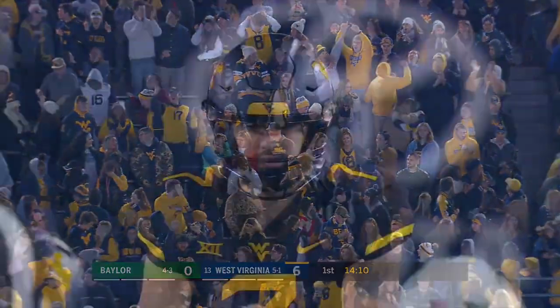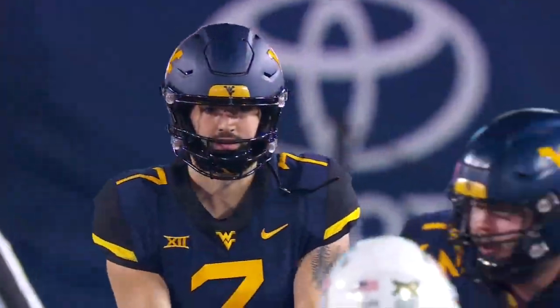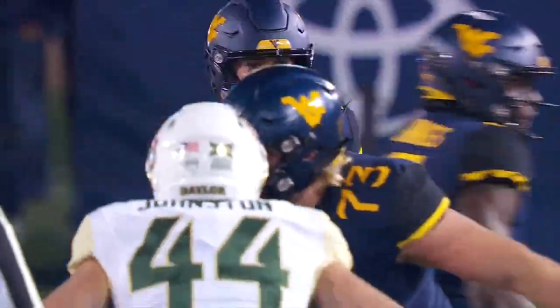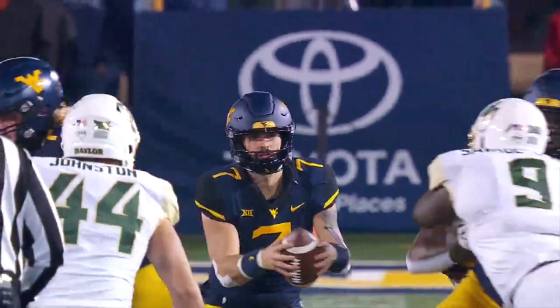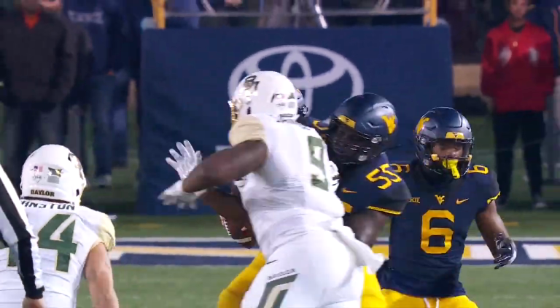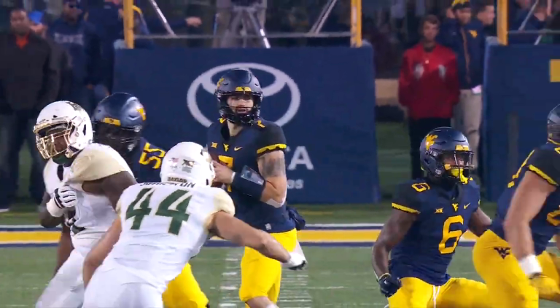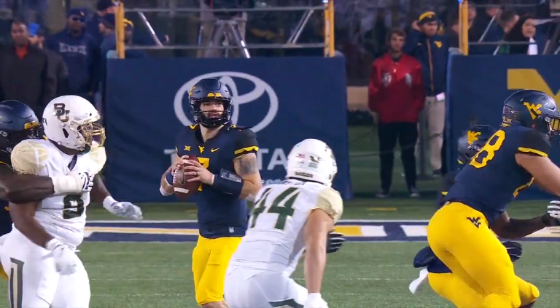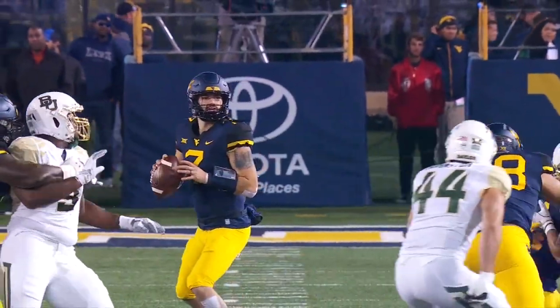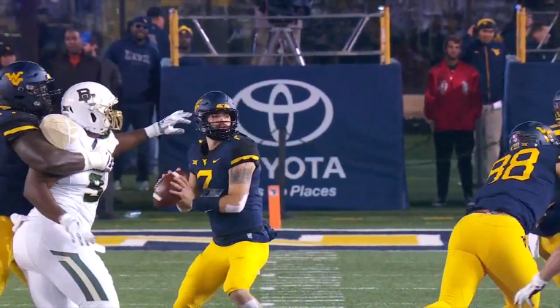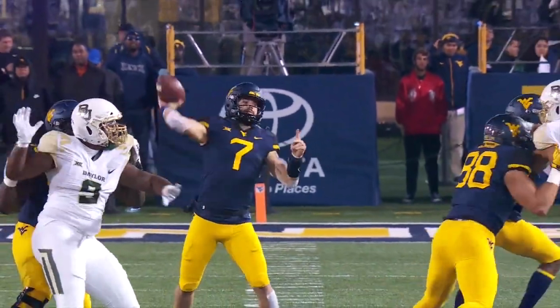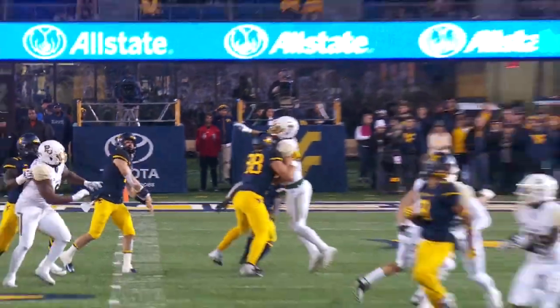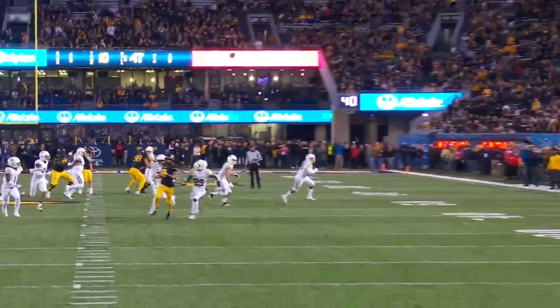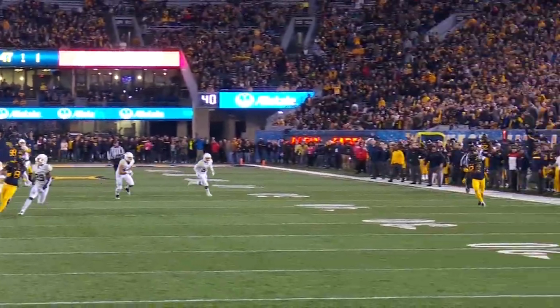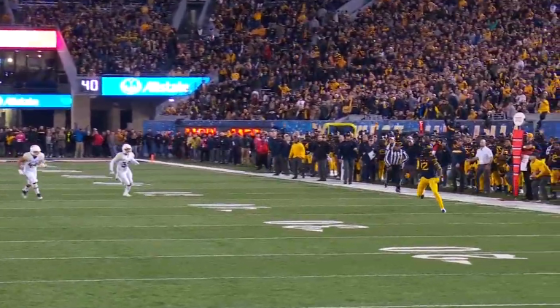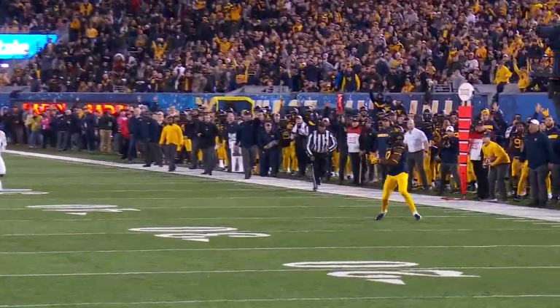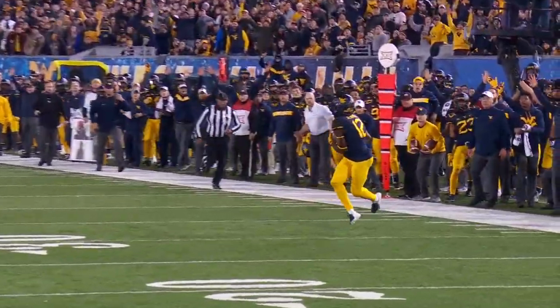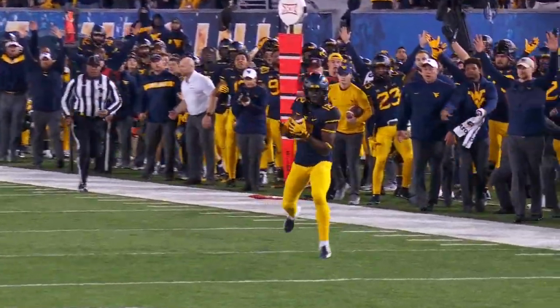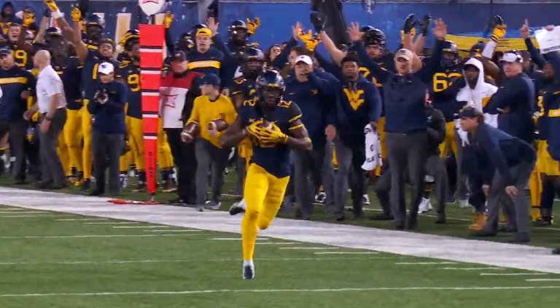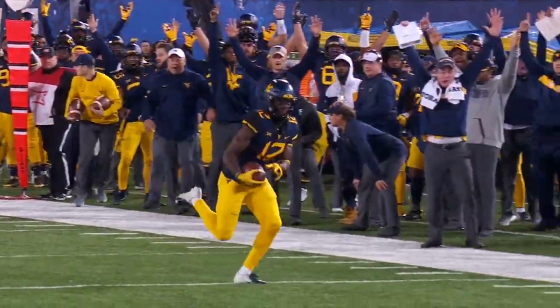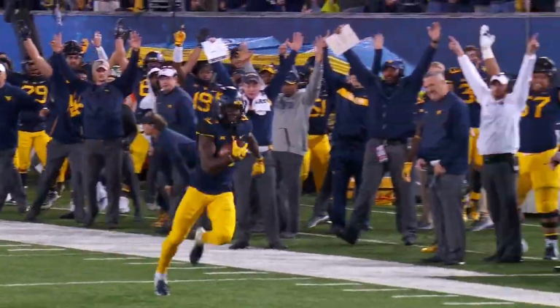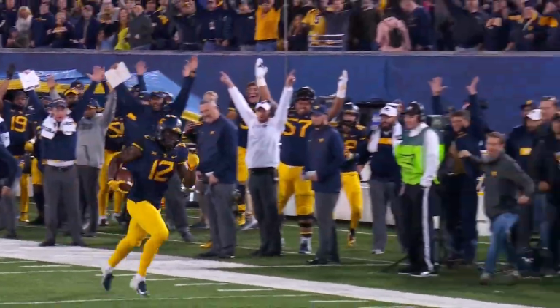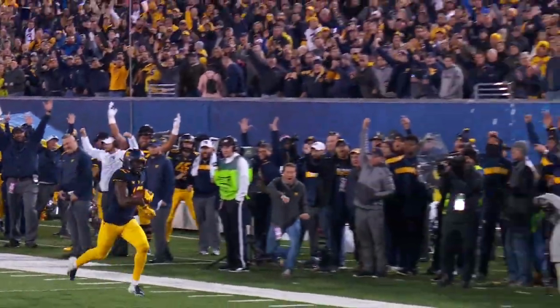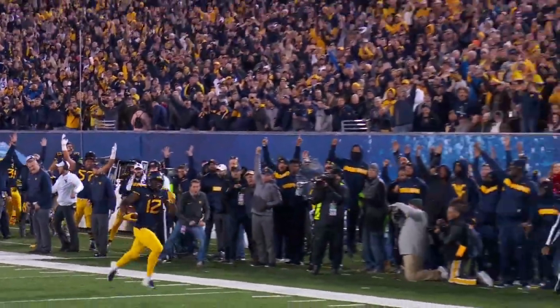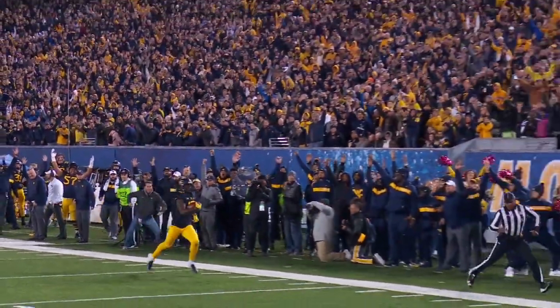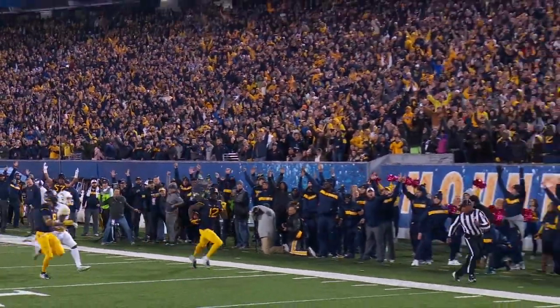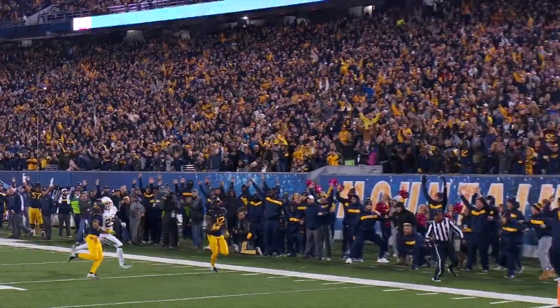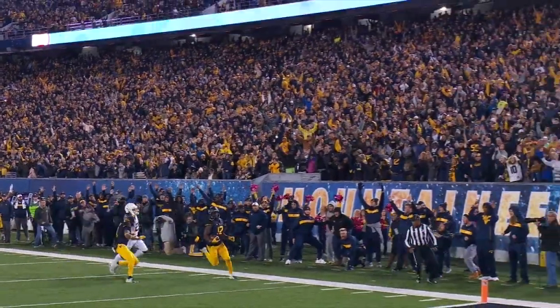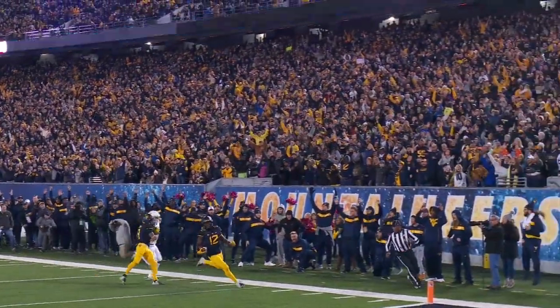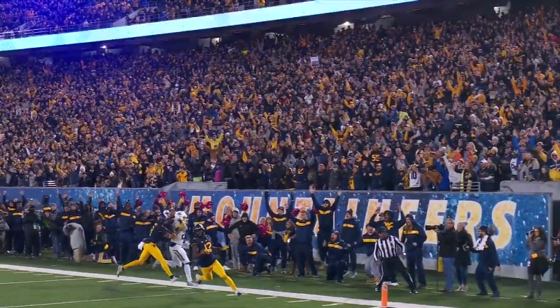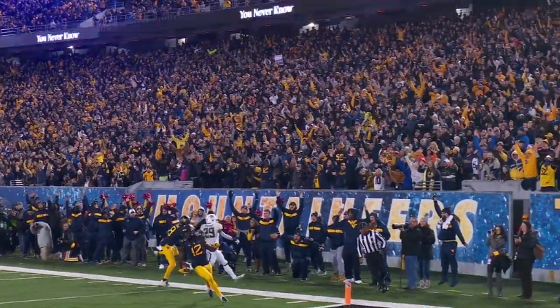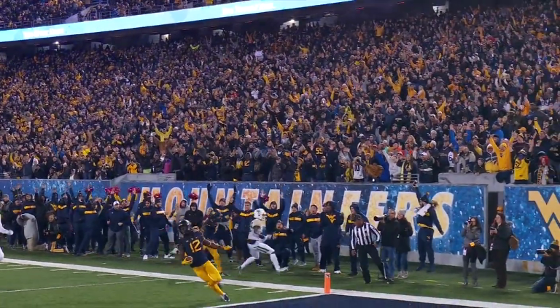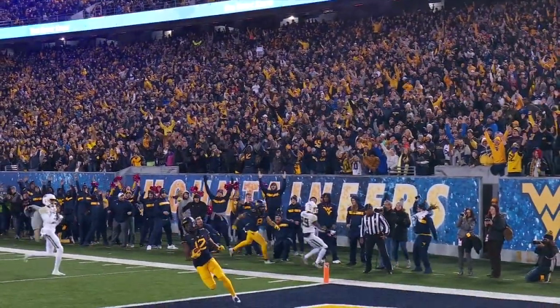Each of those receivers in on the action. The first play was to Sills, the second to Sims. The 53-yard touchdown was to Gary Jennings.